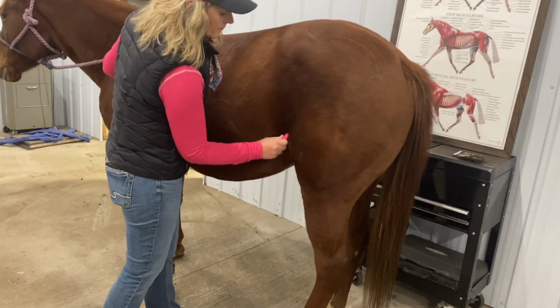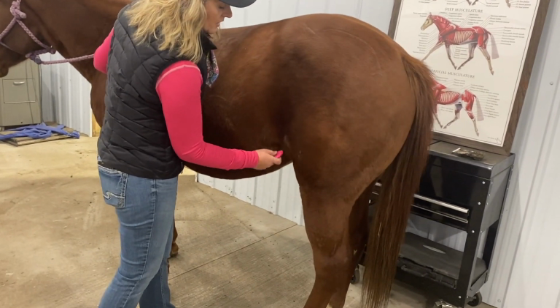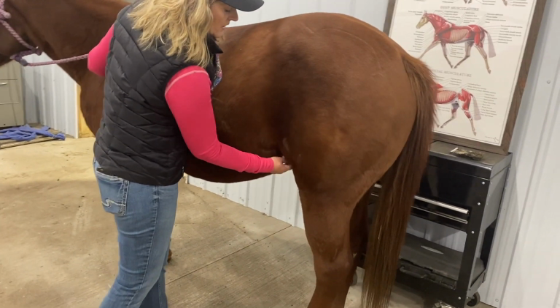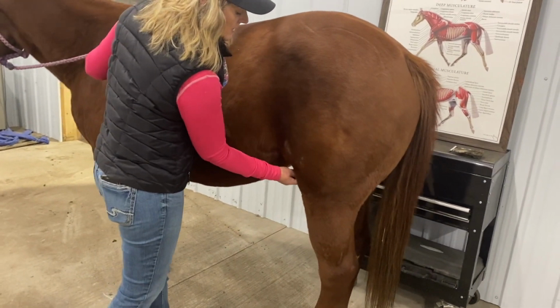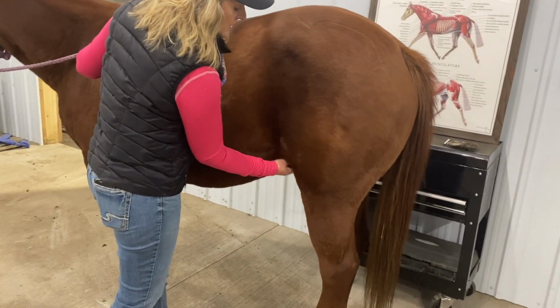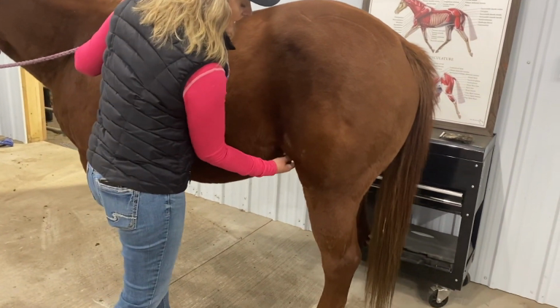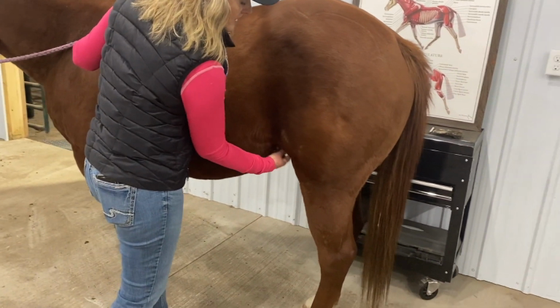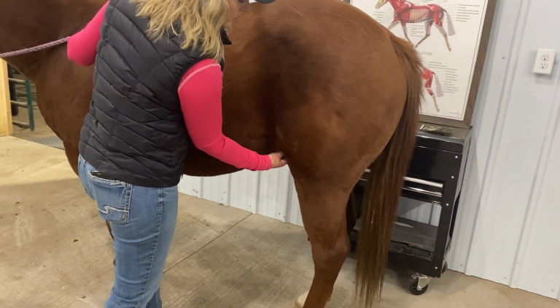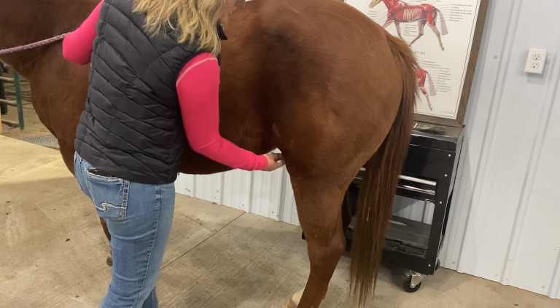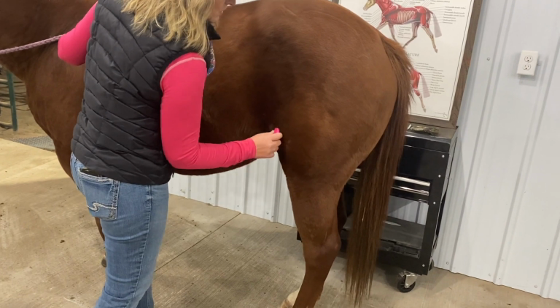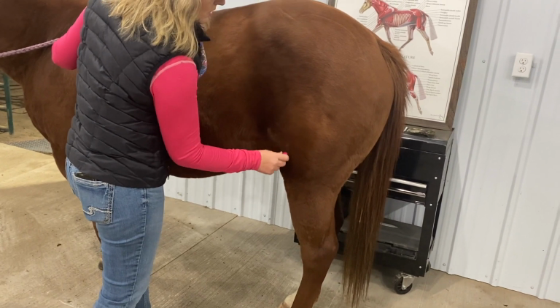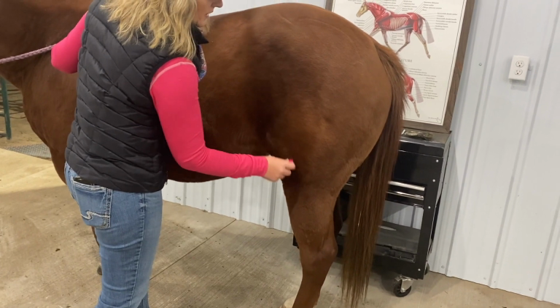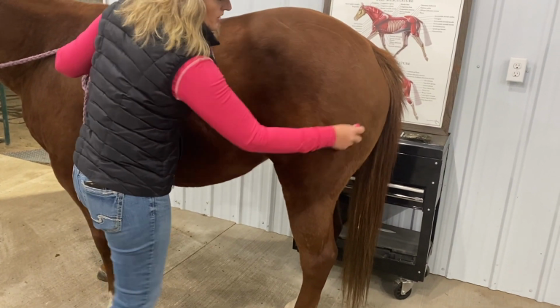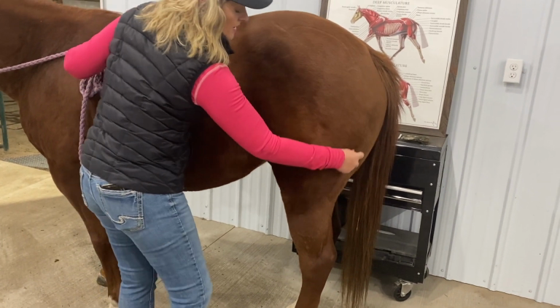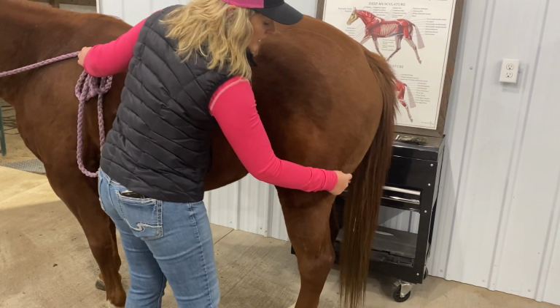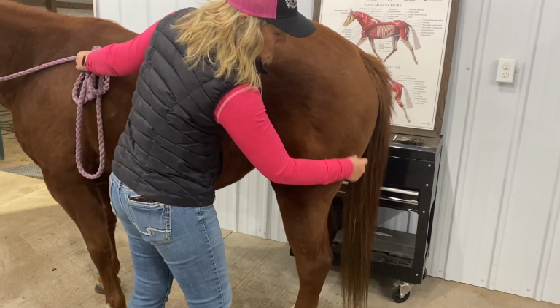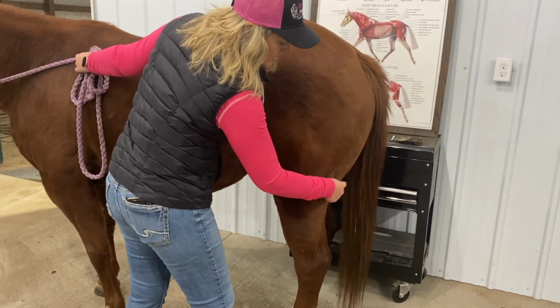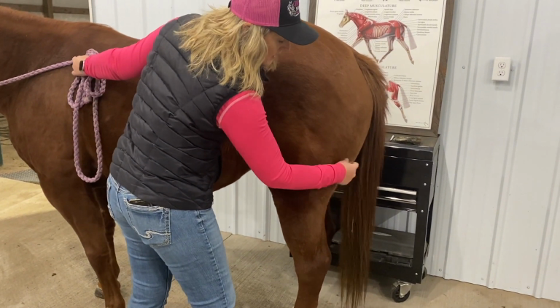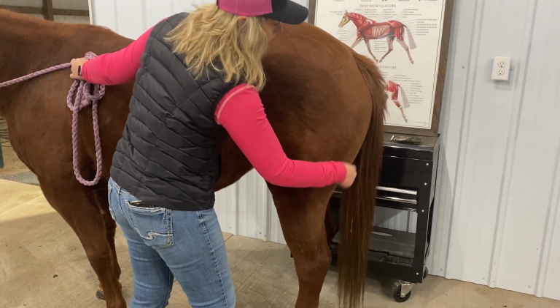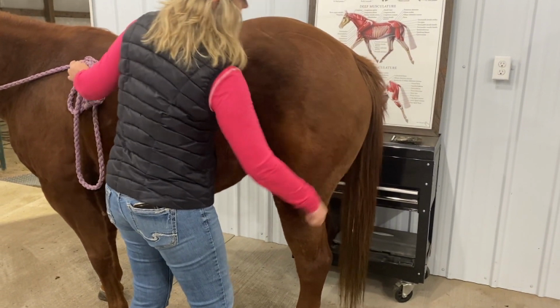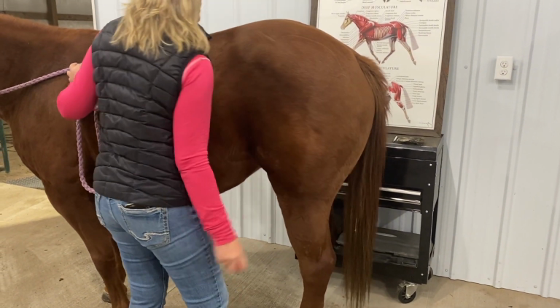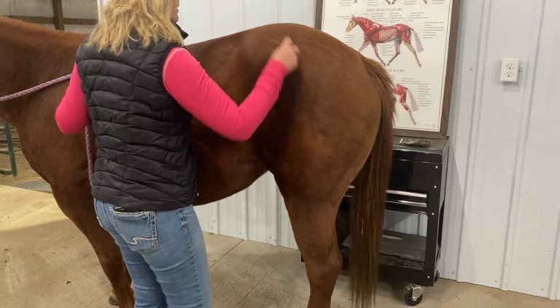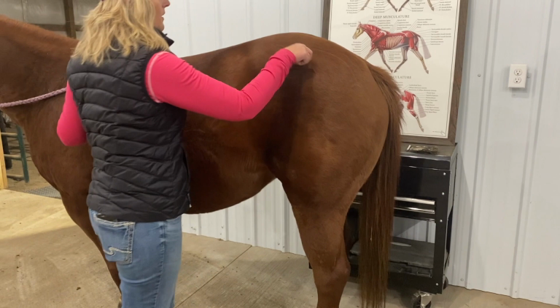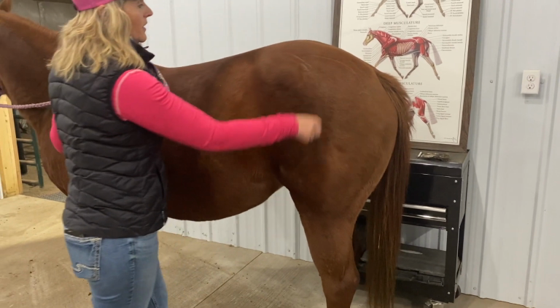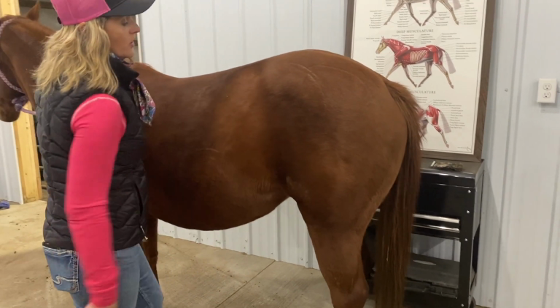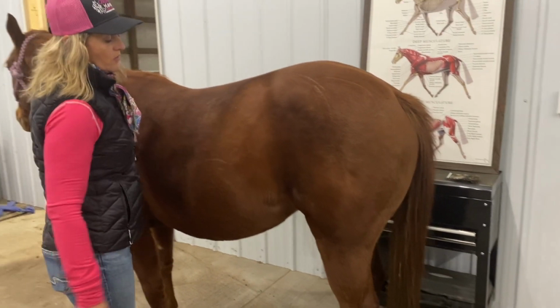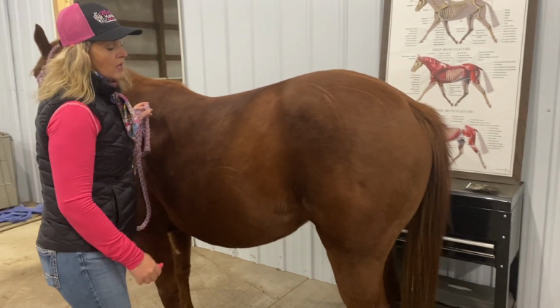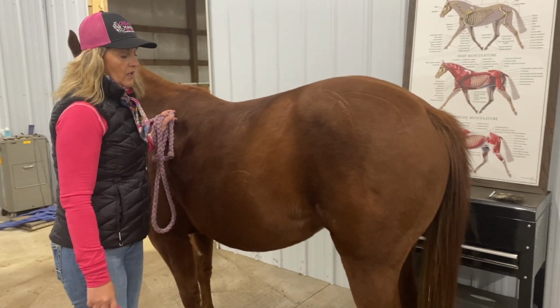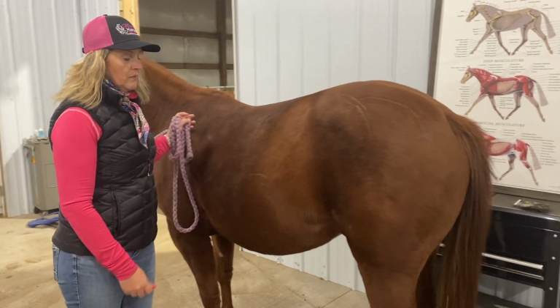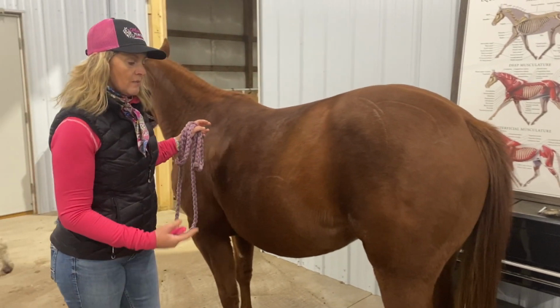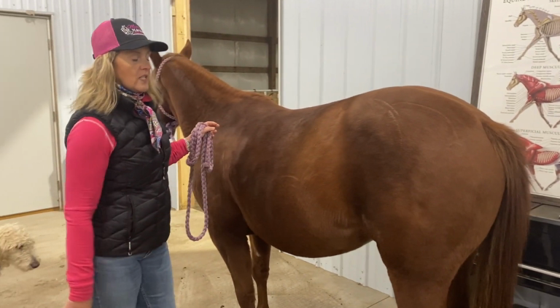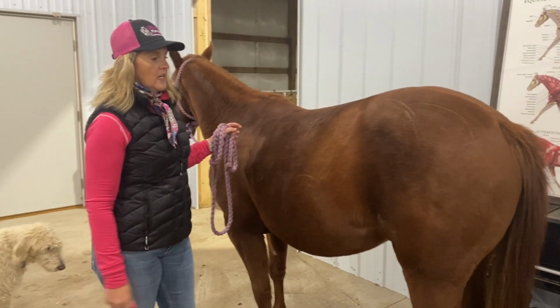Does she have some stifle problems or is it just this tight hamstring that's giving her issues? So we may get some x-rays of that.